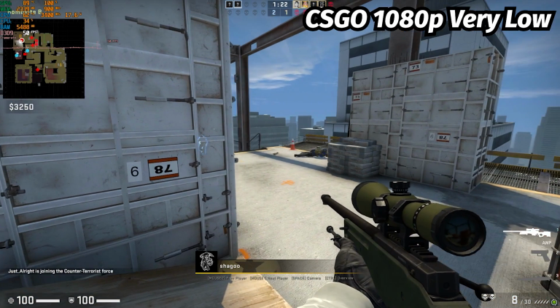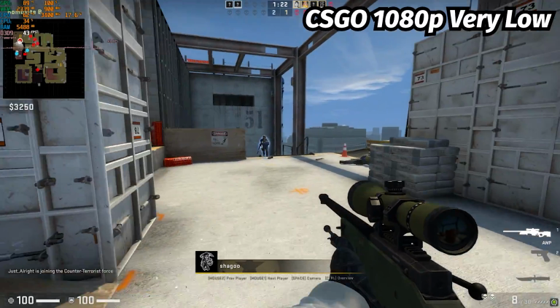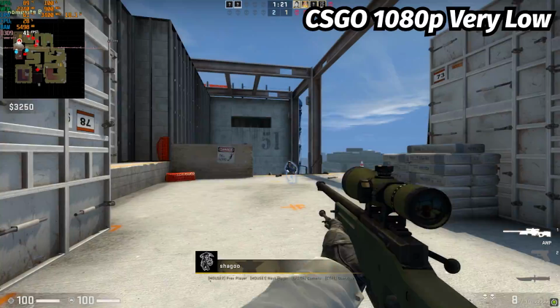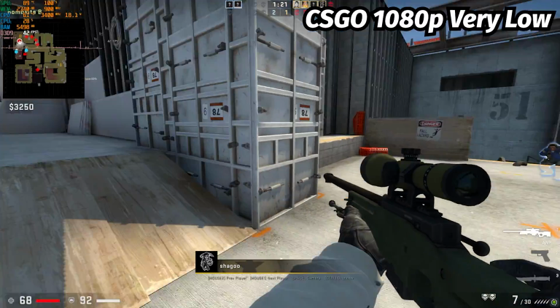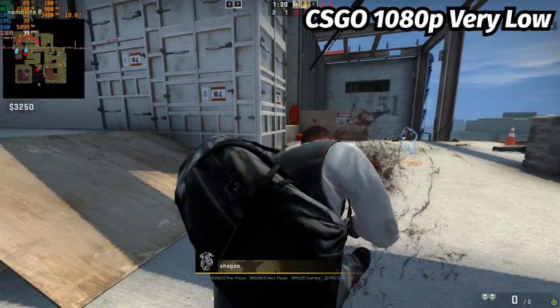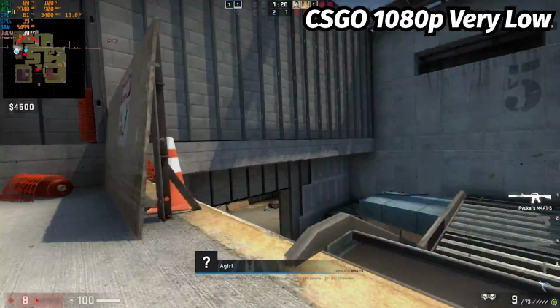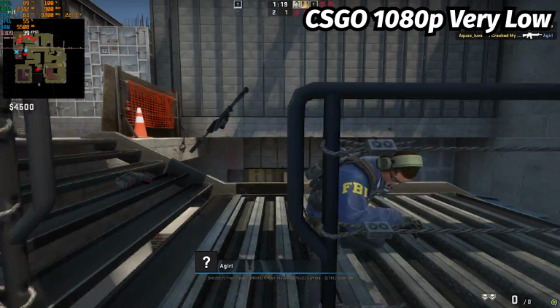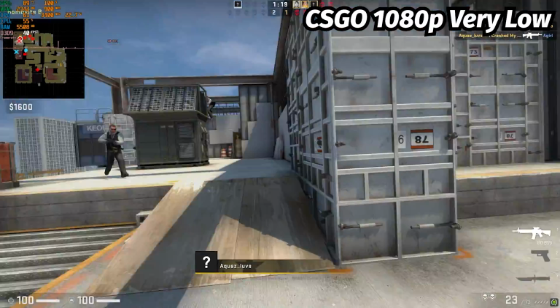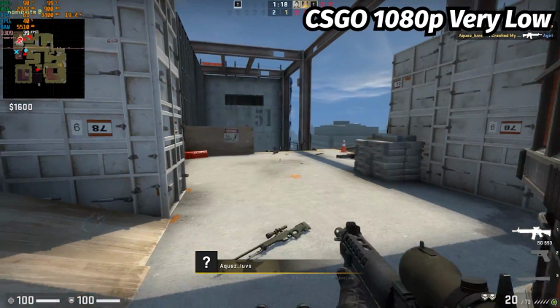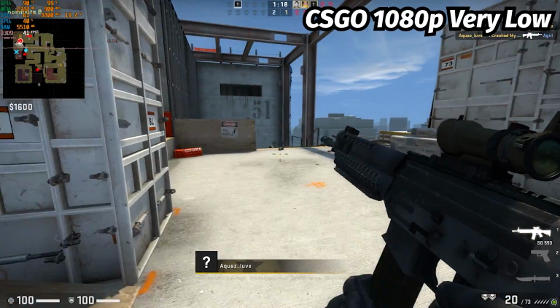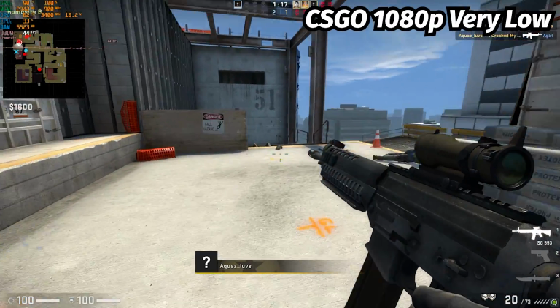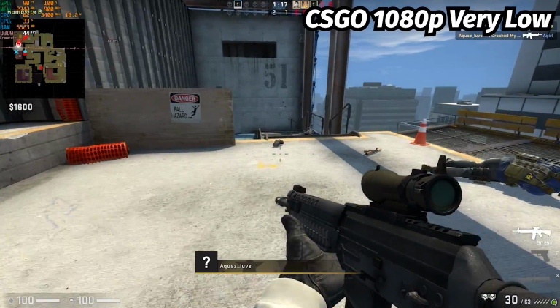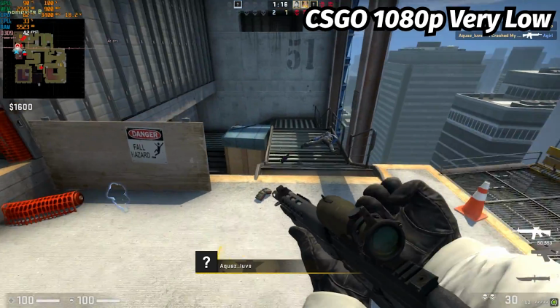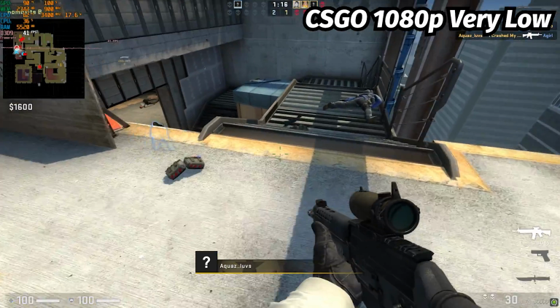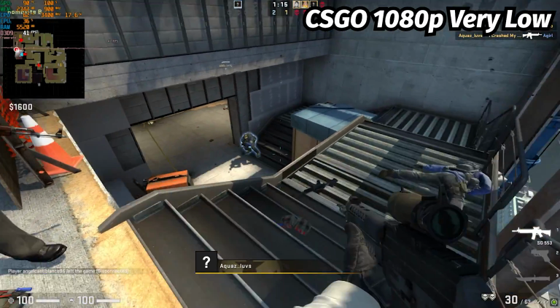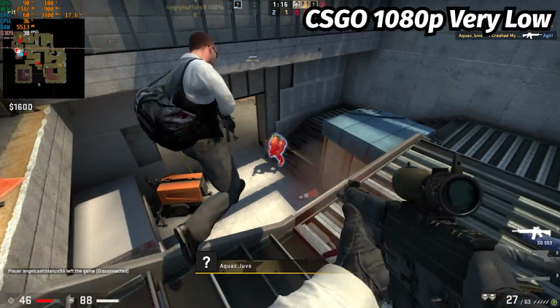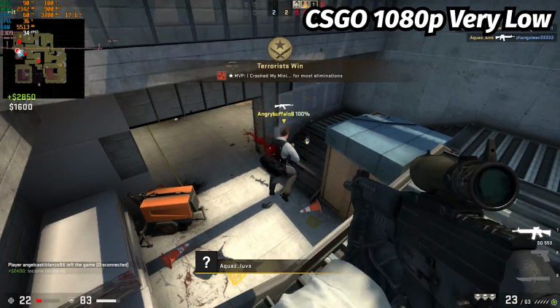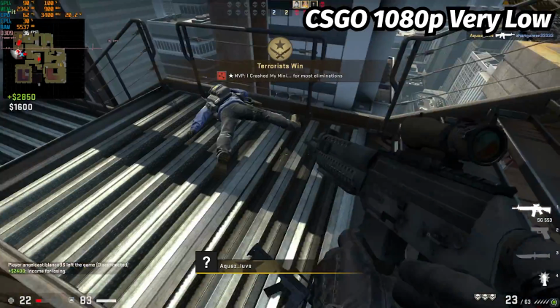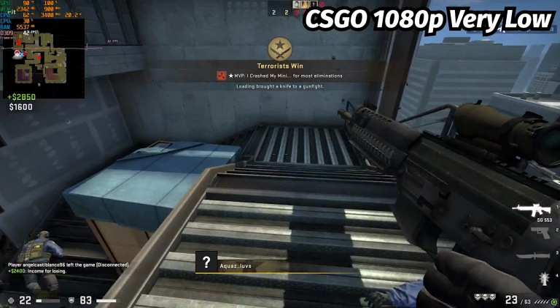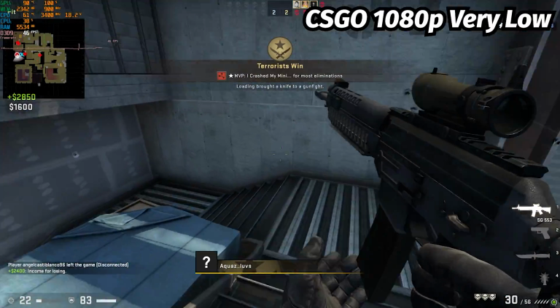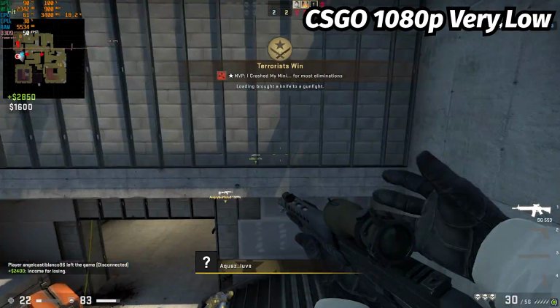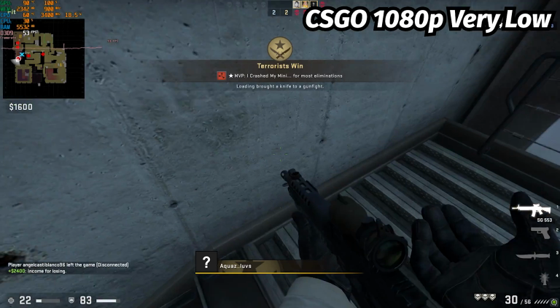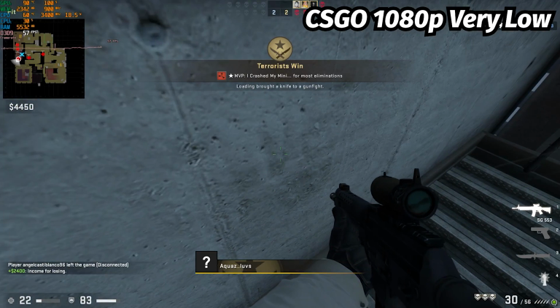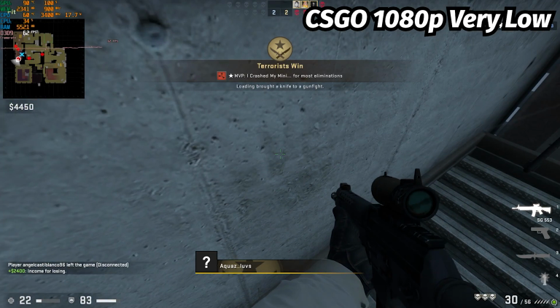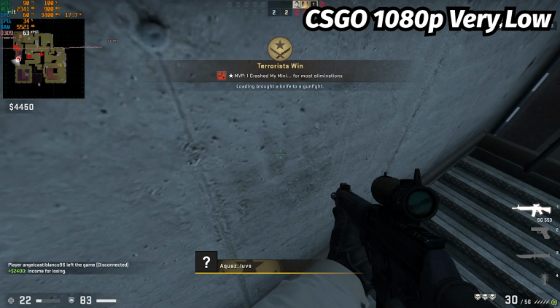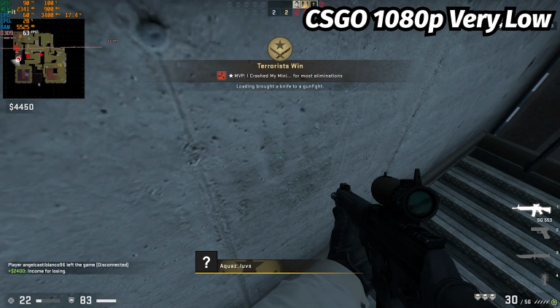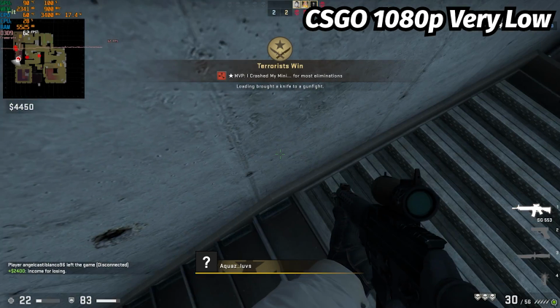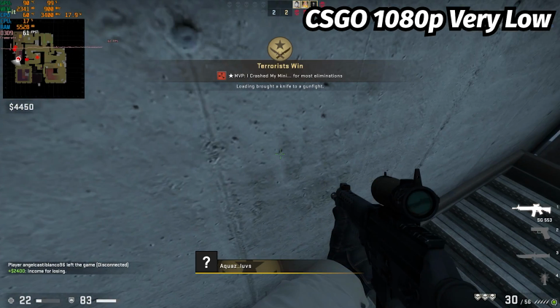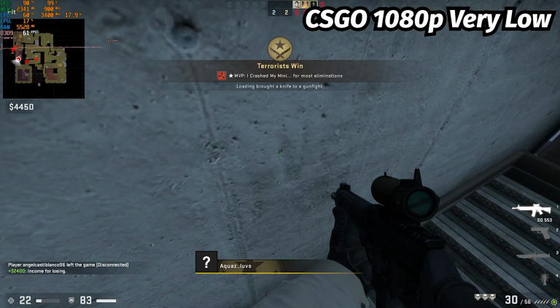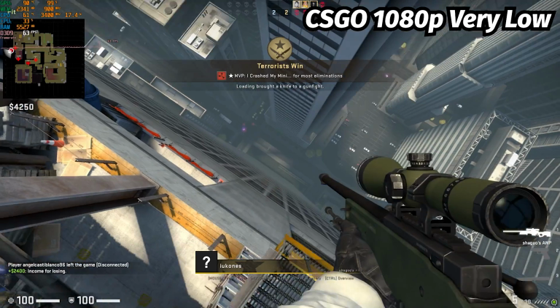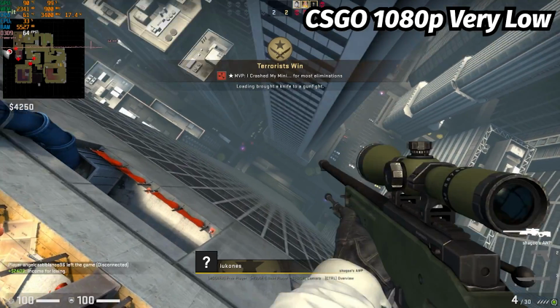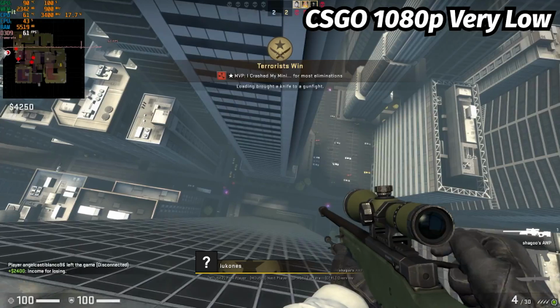Moving on to CSGO at 1080p very low settings, which the game recommended, we get an average FPS of around 50. Keep in mind, CSGO is a very CPU-dependent game, and our dual-core i3 is trying its very best to keep up but is still bottlenecking.